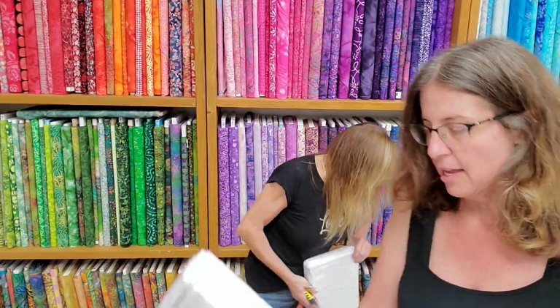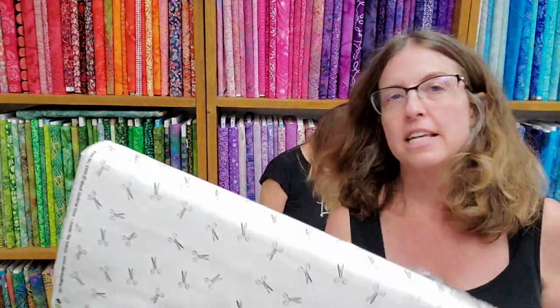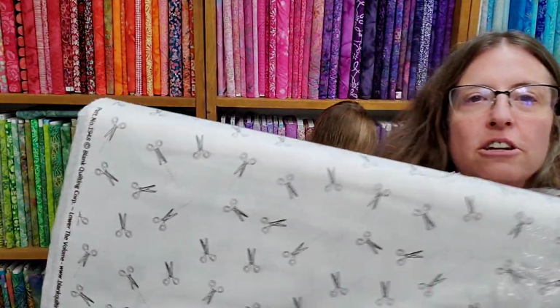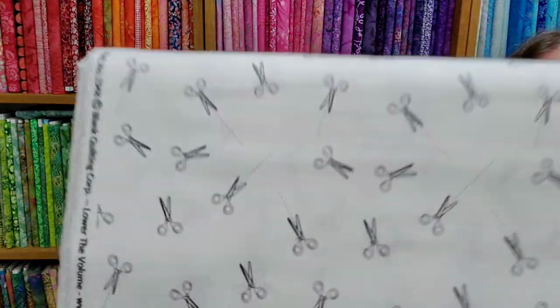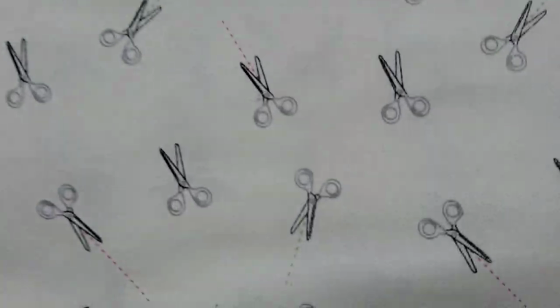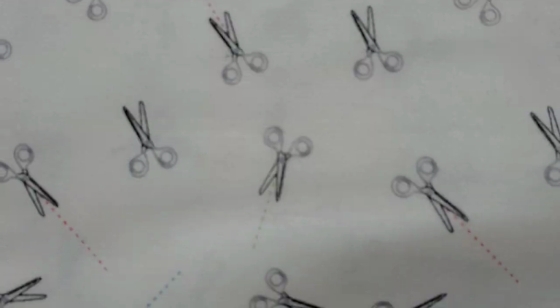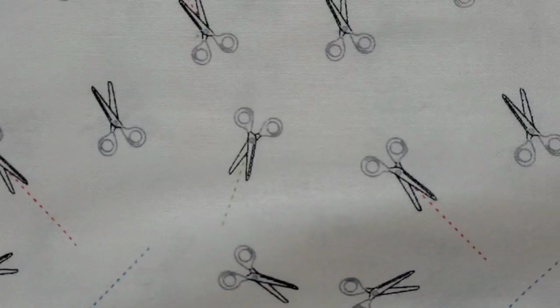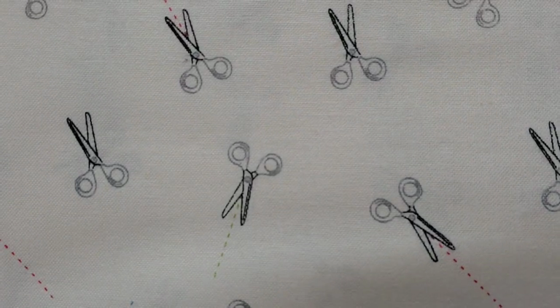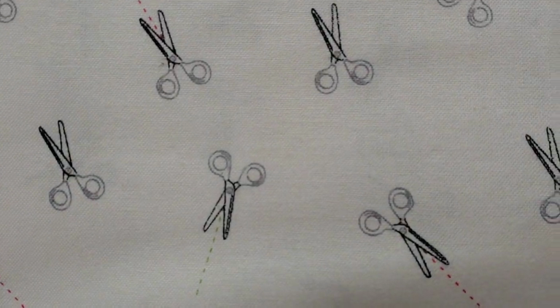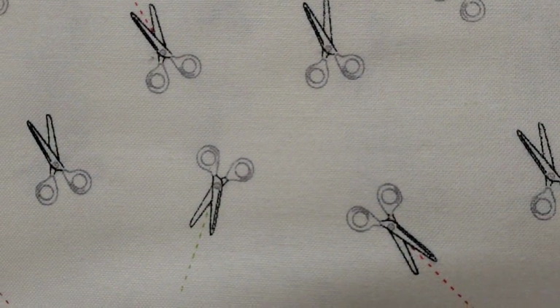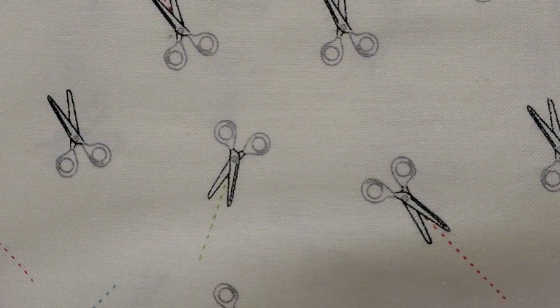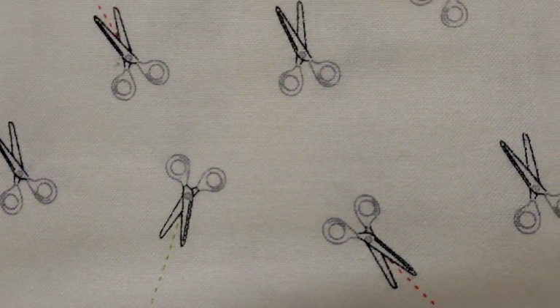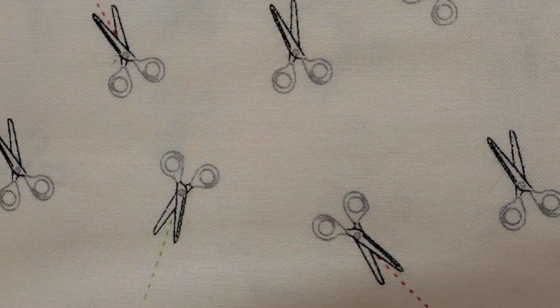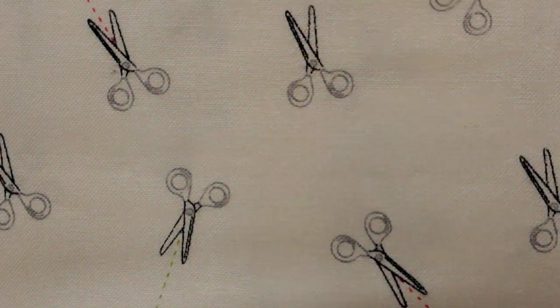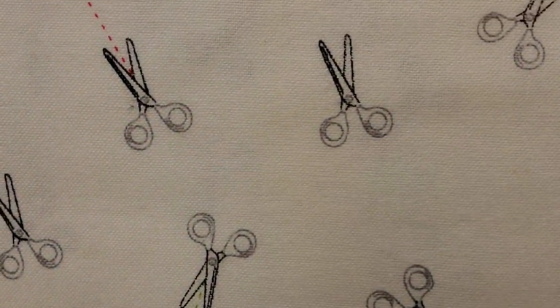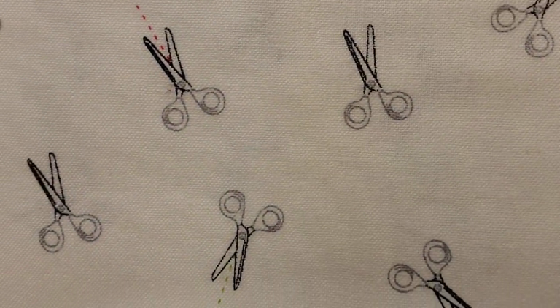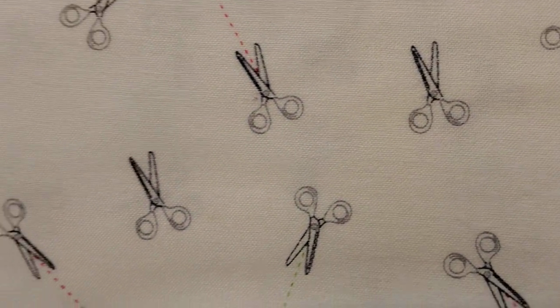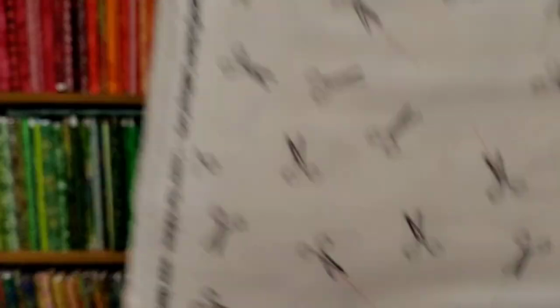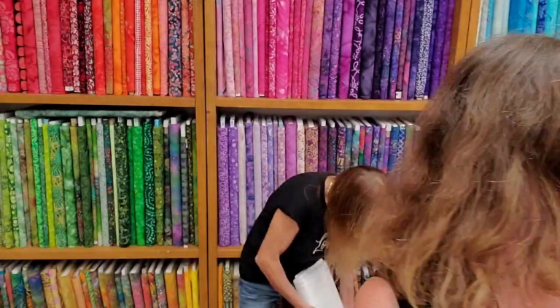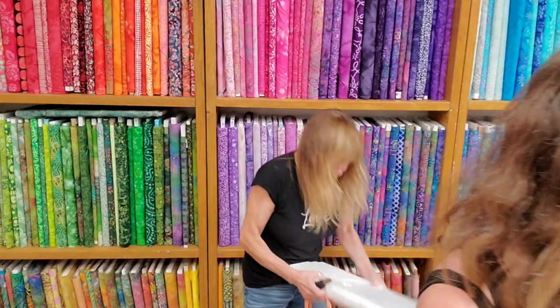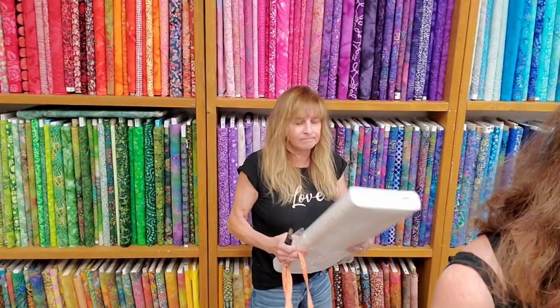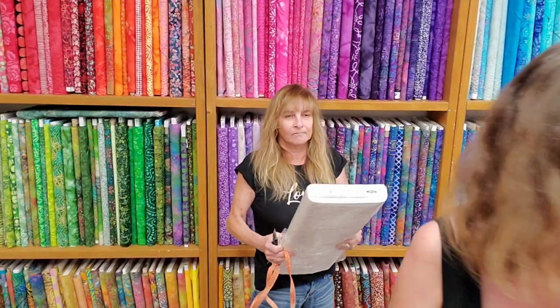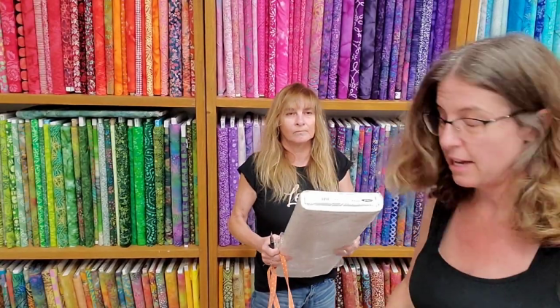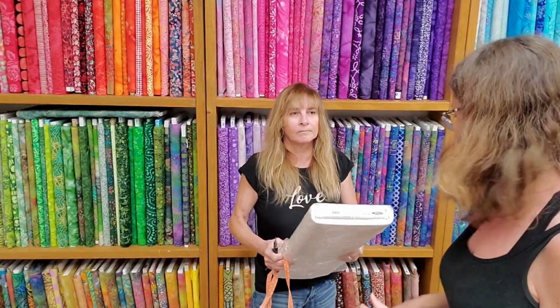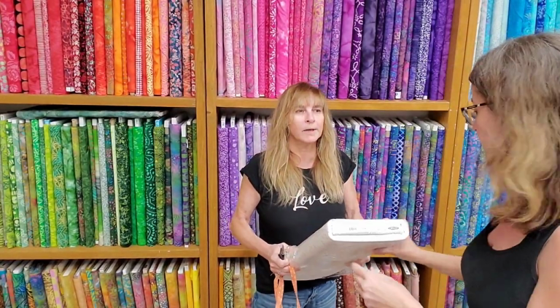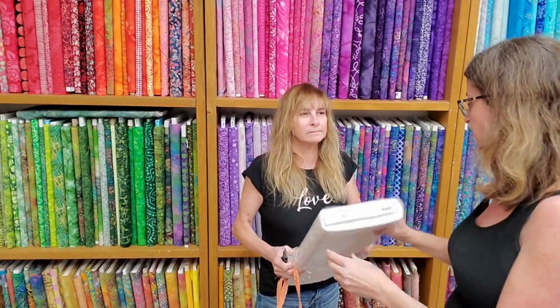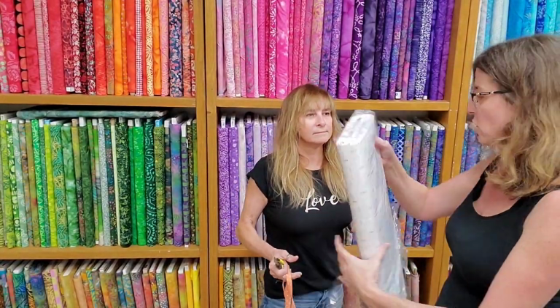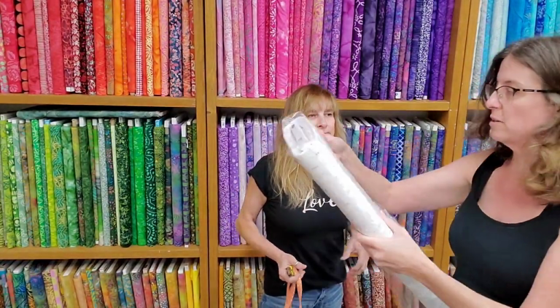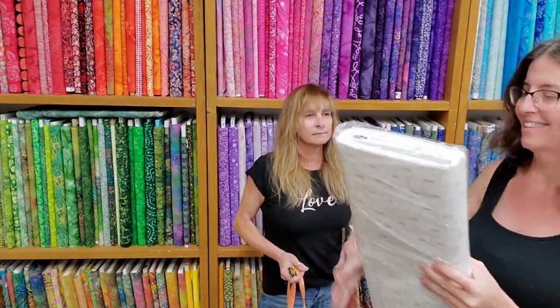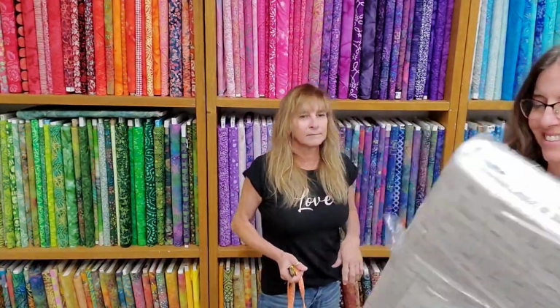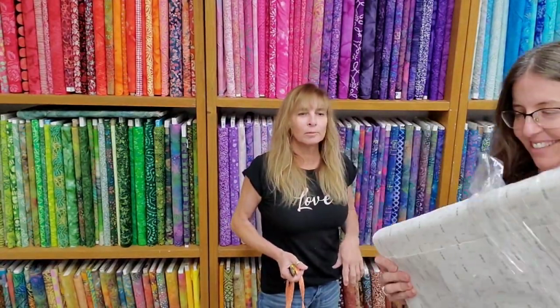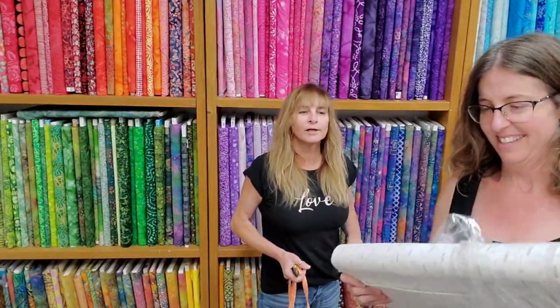These are cute little scissors, and they have blue dotted lines and red dotted lines coming out of some of them, and green dotted lines. Very cute.